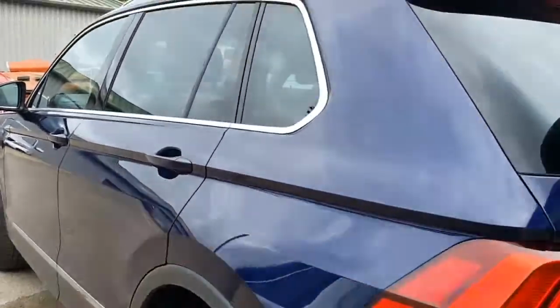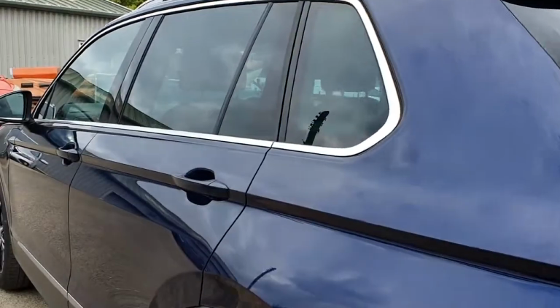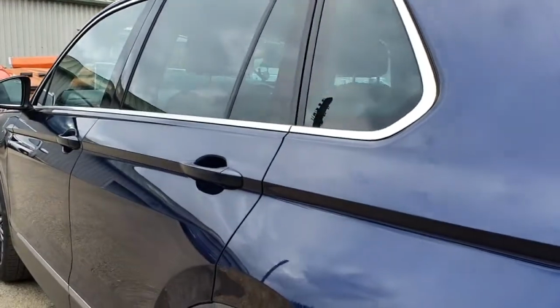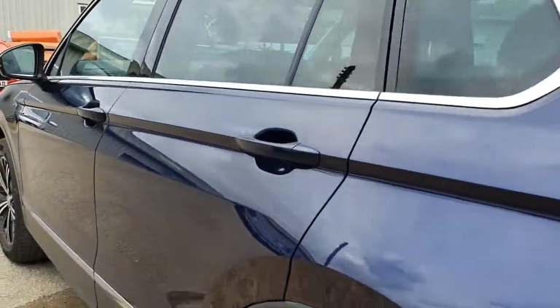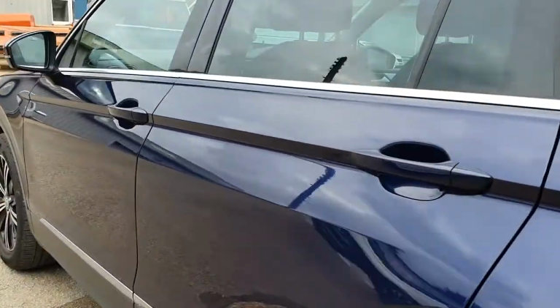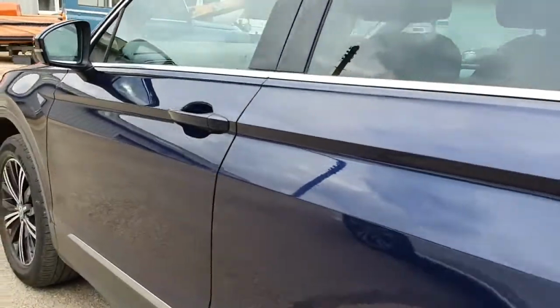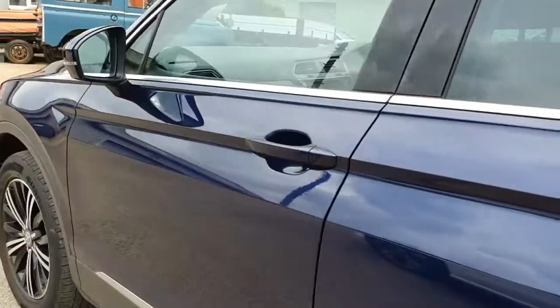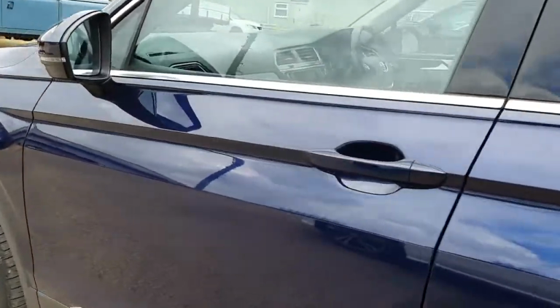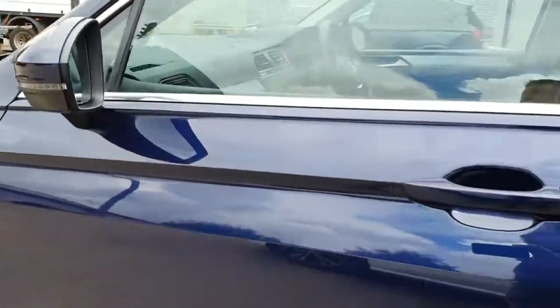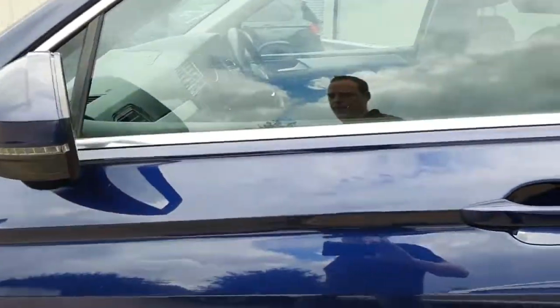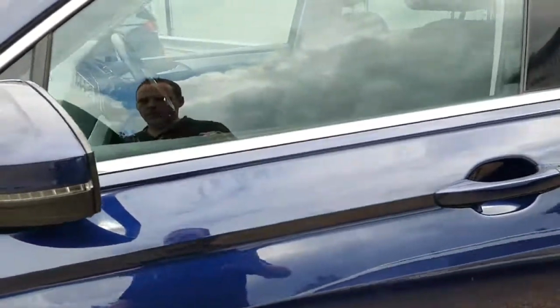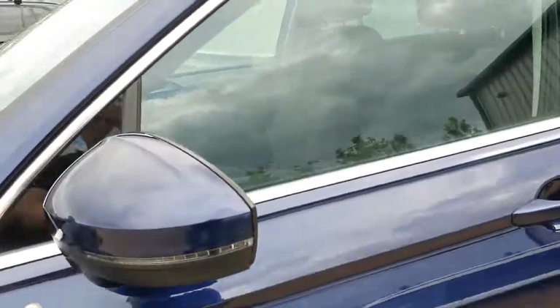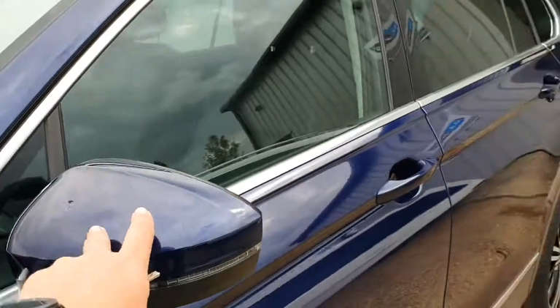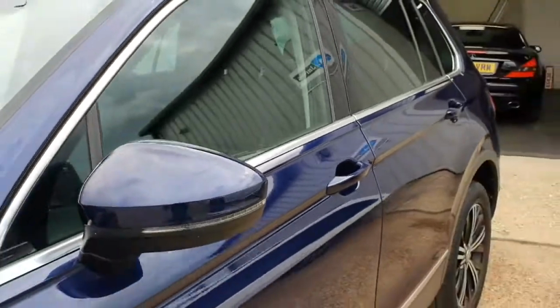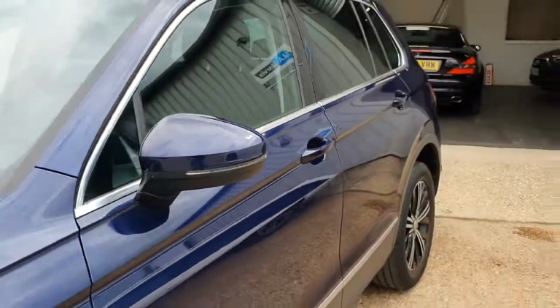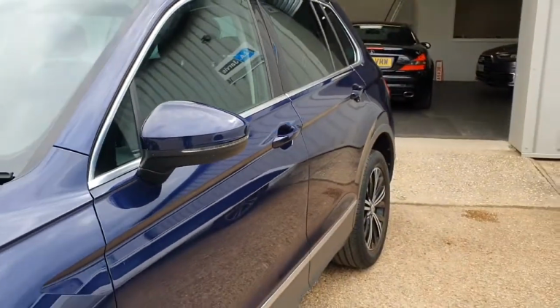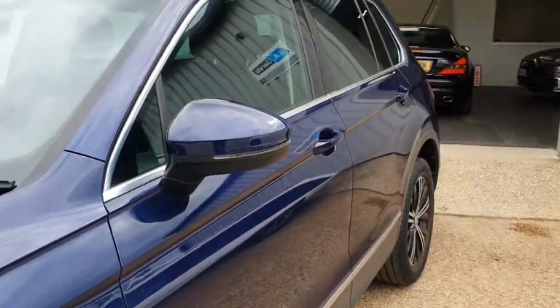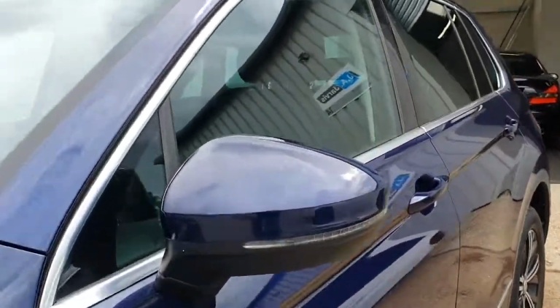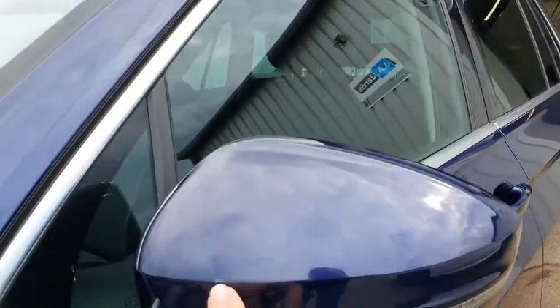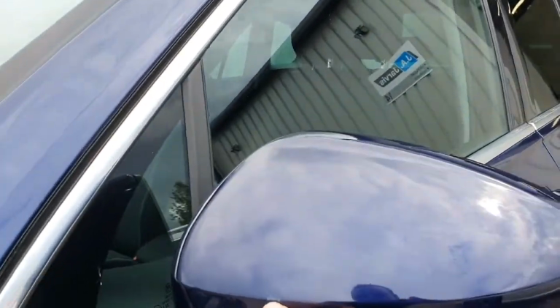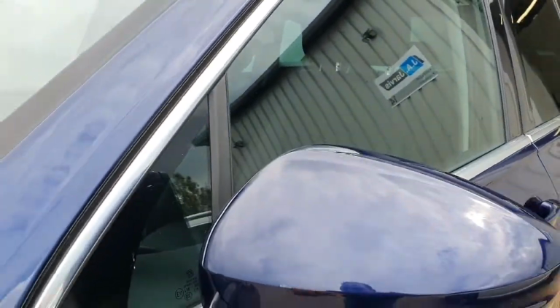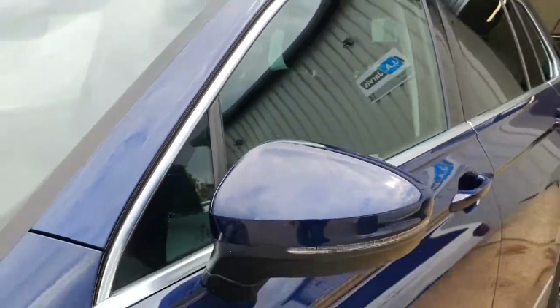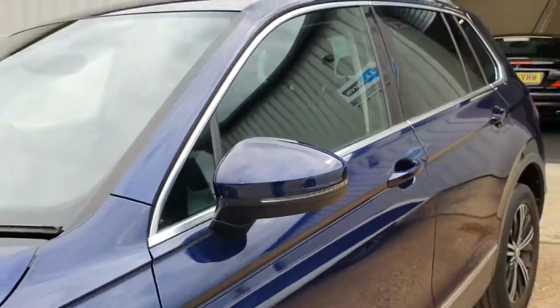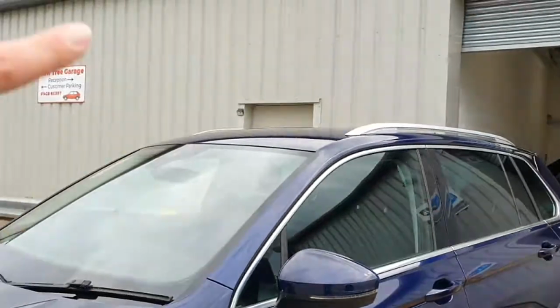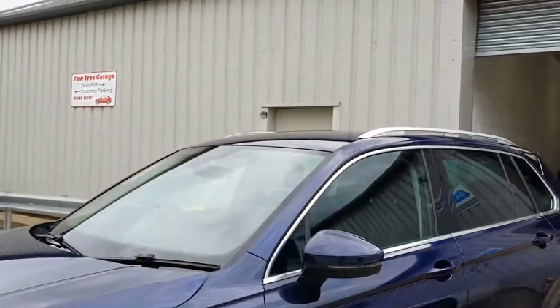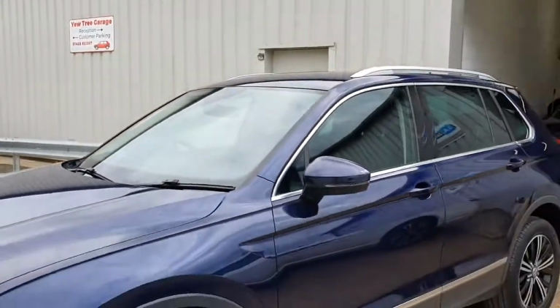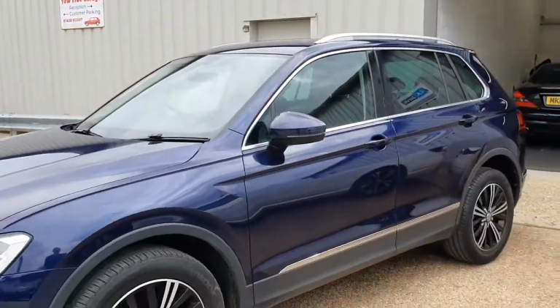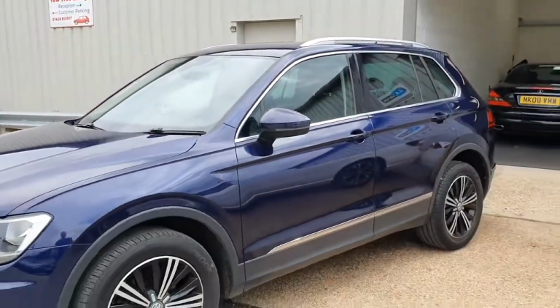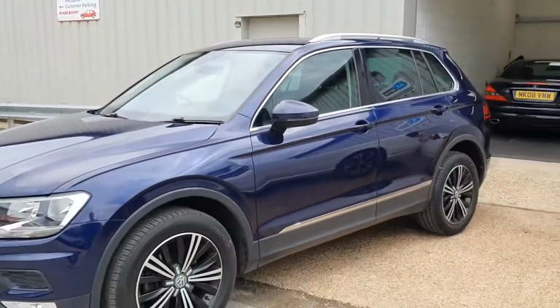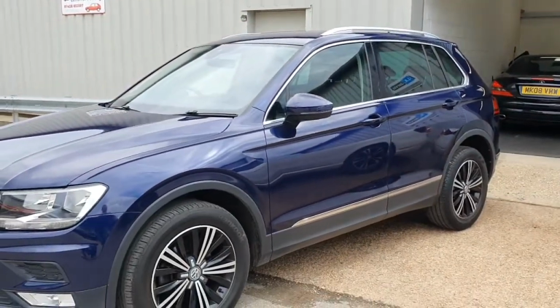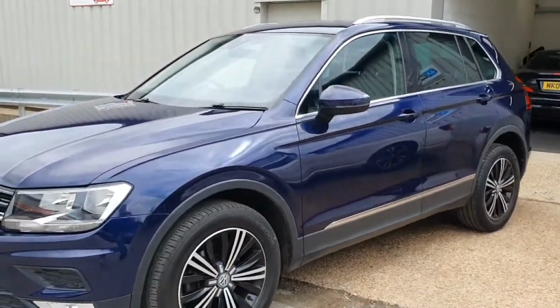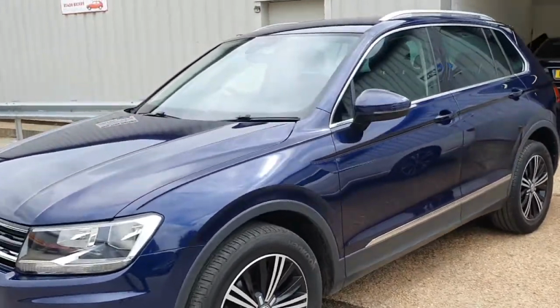All the way down the passenger side, no marks or dents or anything like that at all. All the mirror housing and everything like that all in very nice condition, with one very small chip just on there as well. The glass is all good, completely free of any marks — all very, very nice indeed.